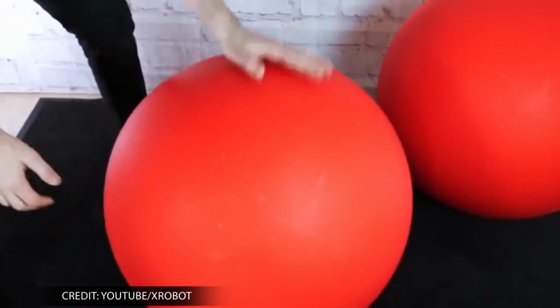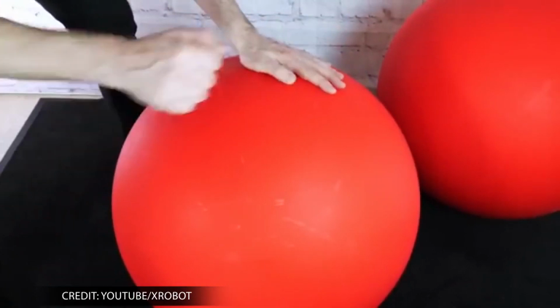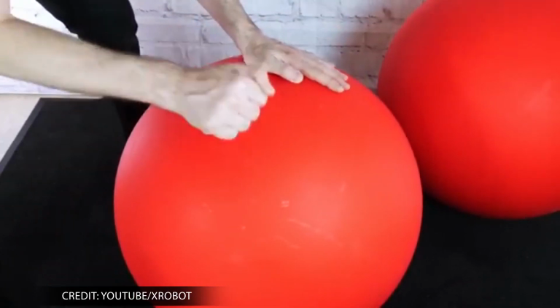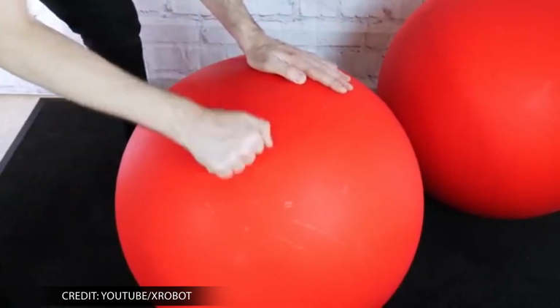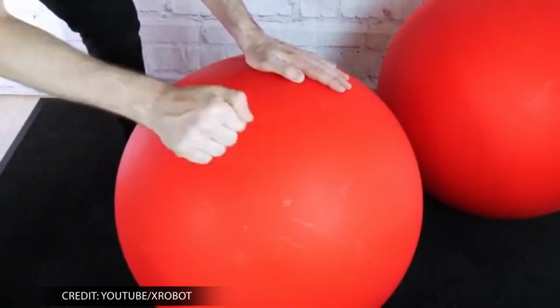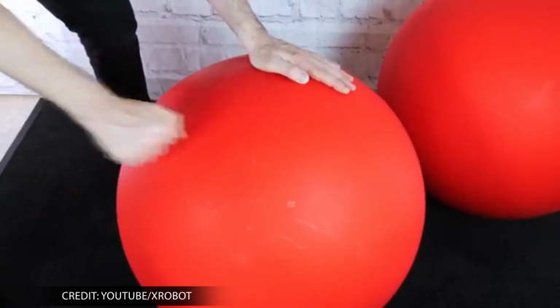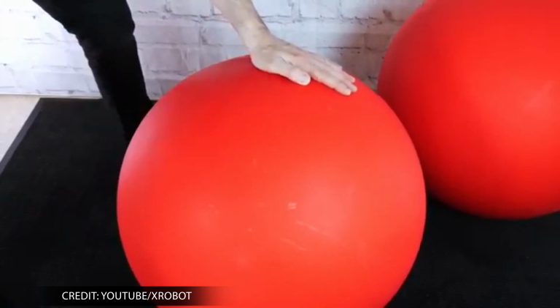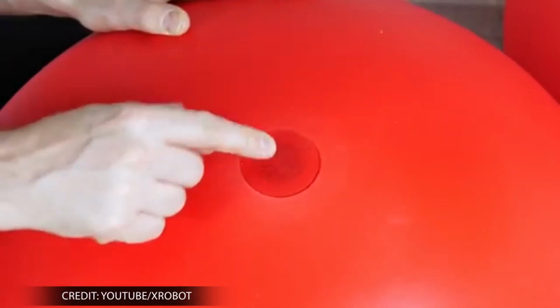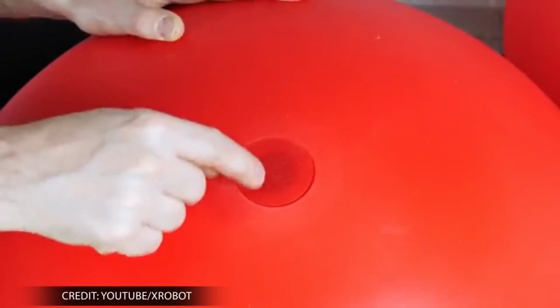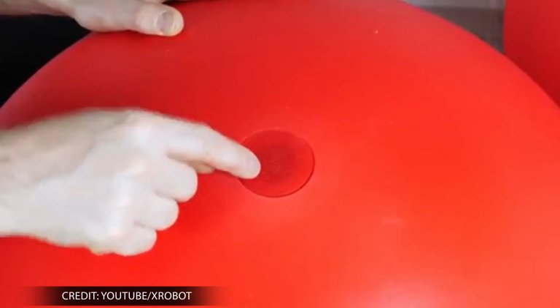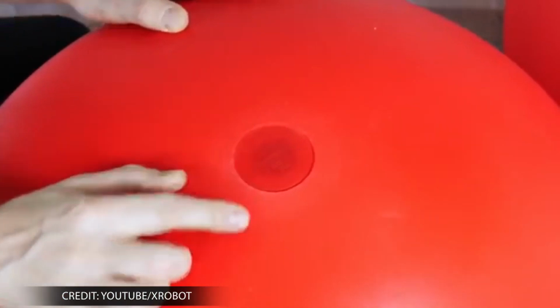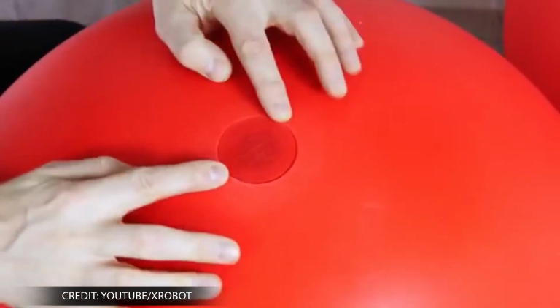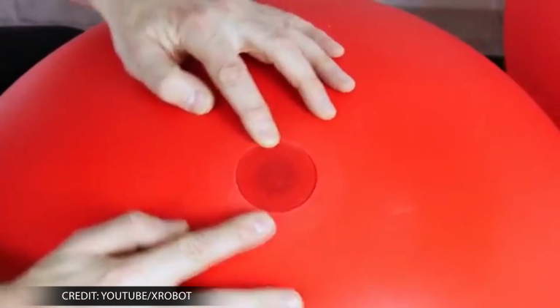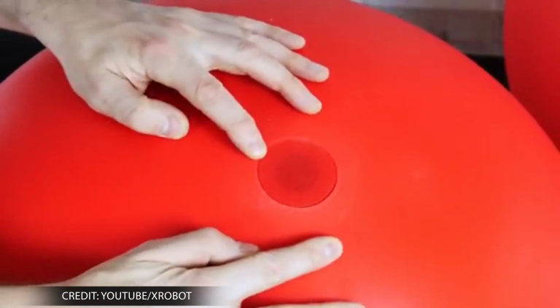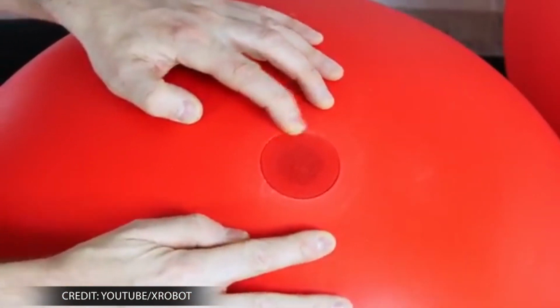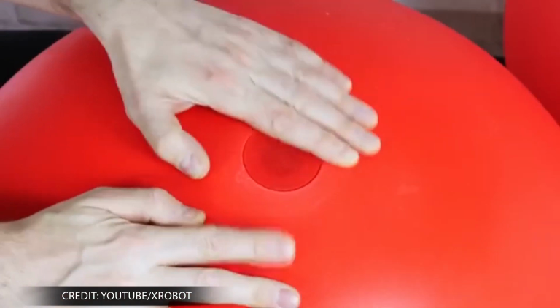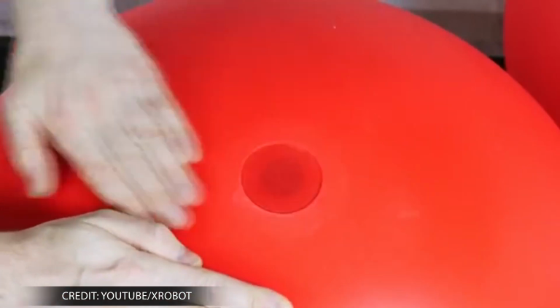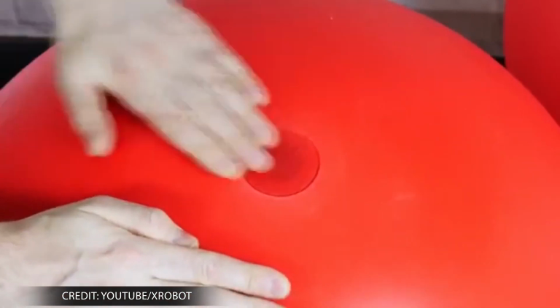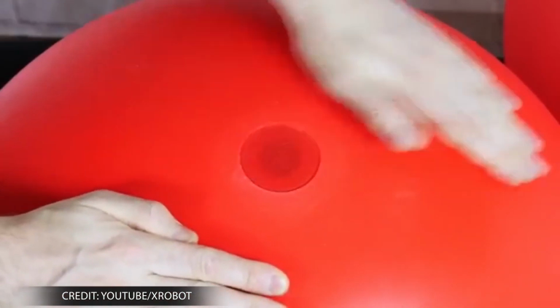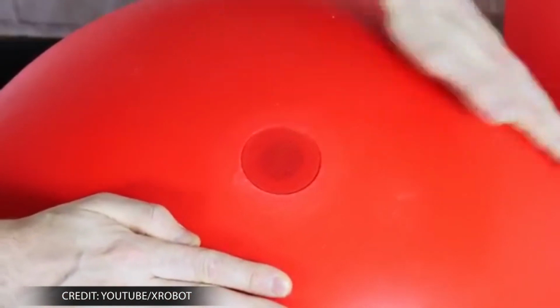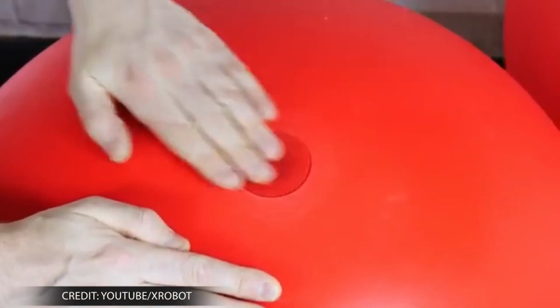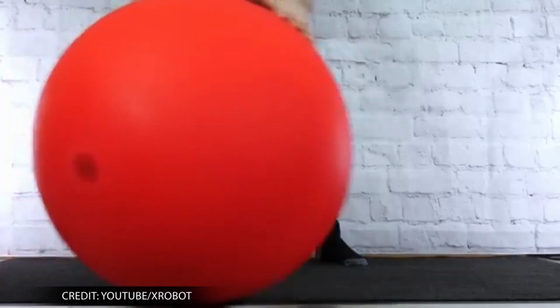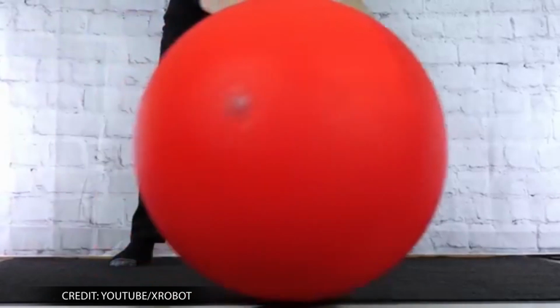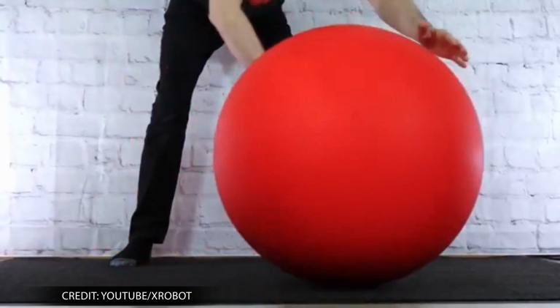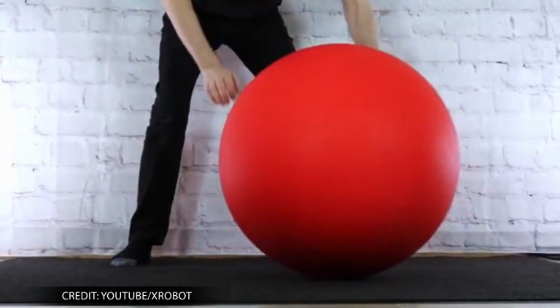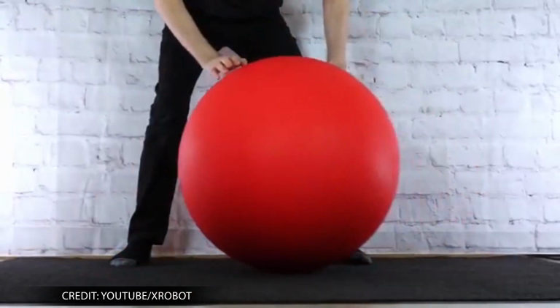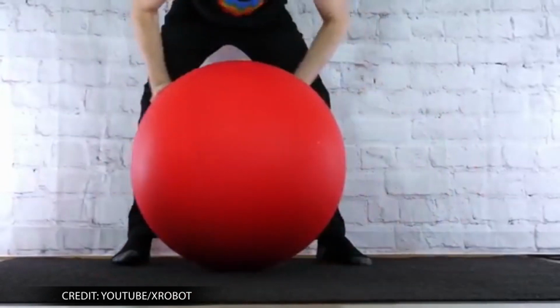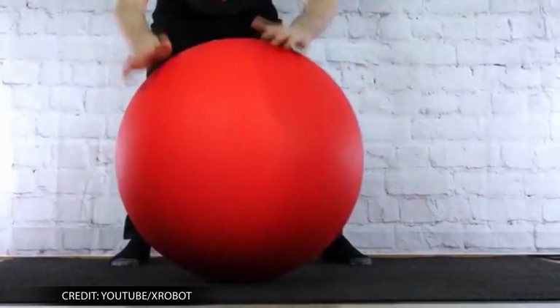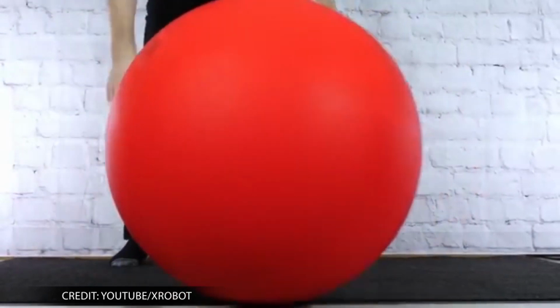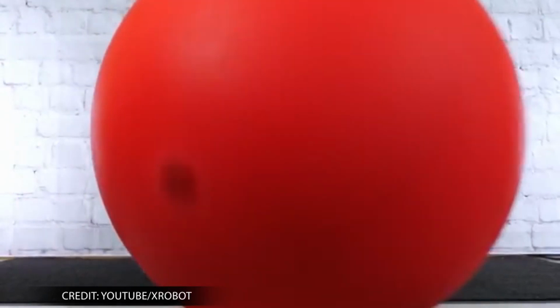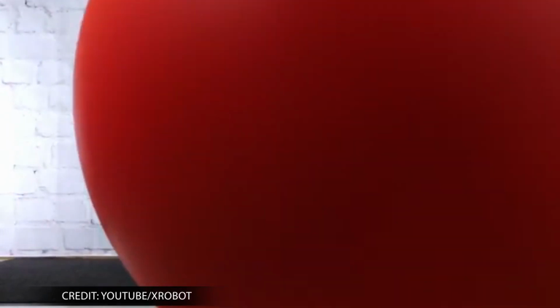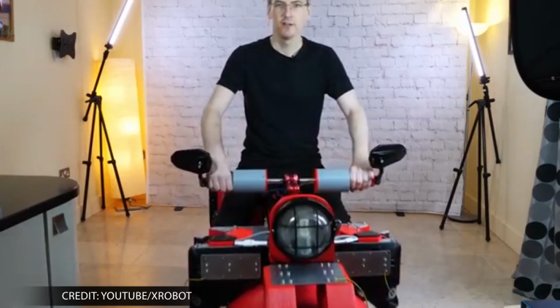The balls resemble yoga balls, but retain shape and a harder surface as they are weighted. The chassis sits atop the bike with electric motors in pairs of two in both the front and the back.